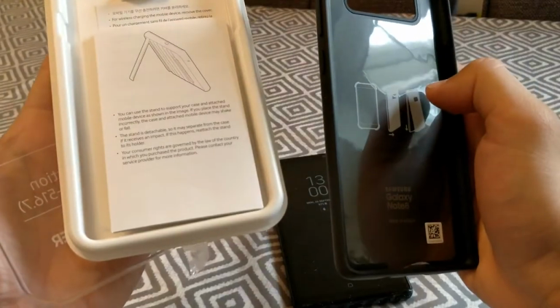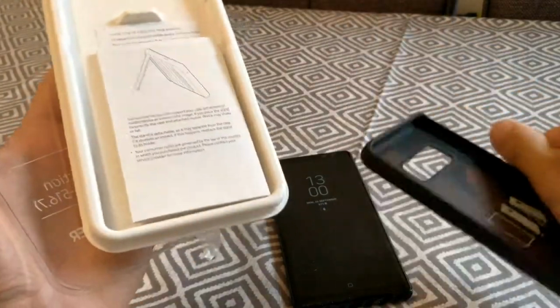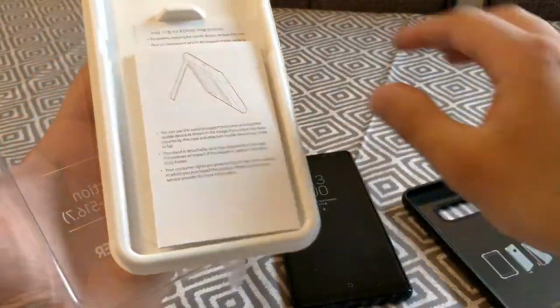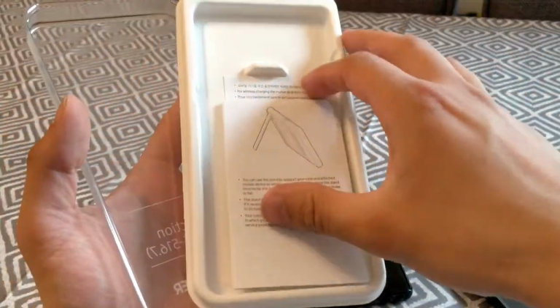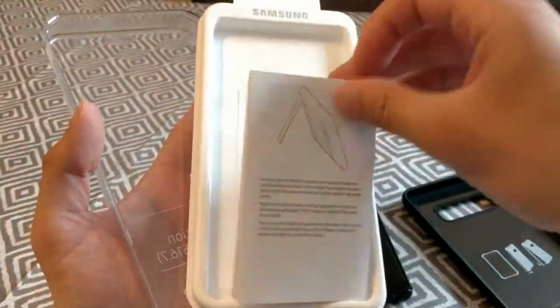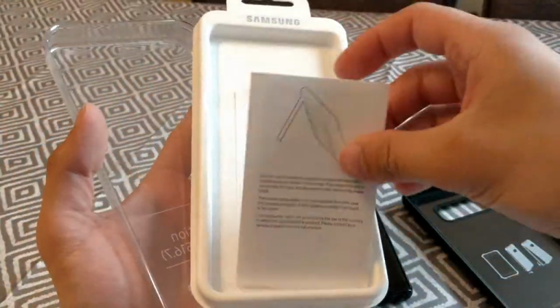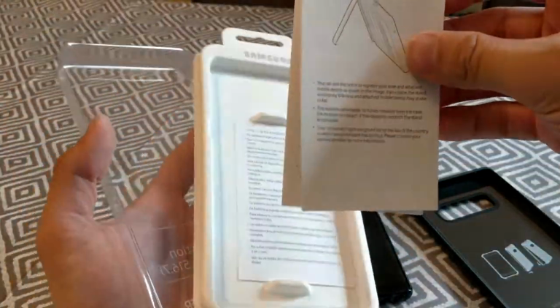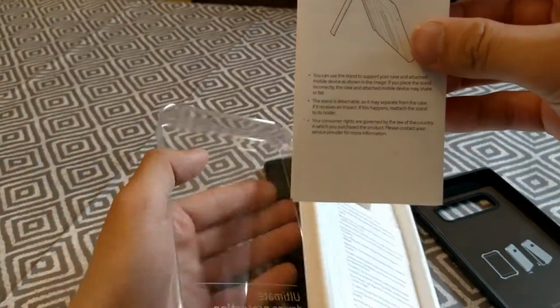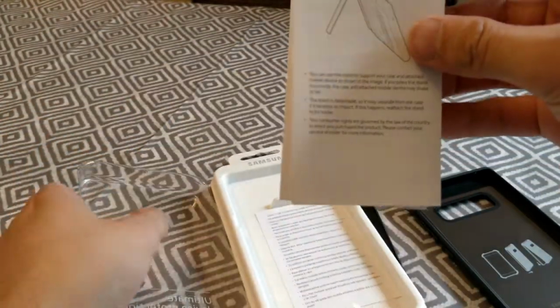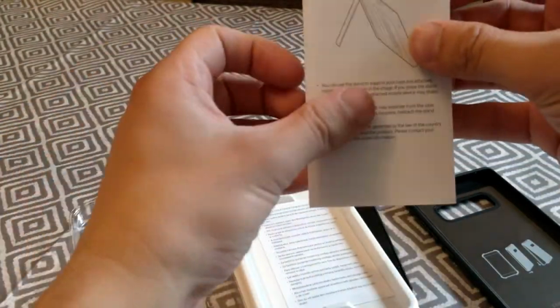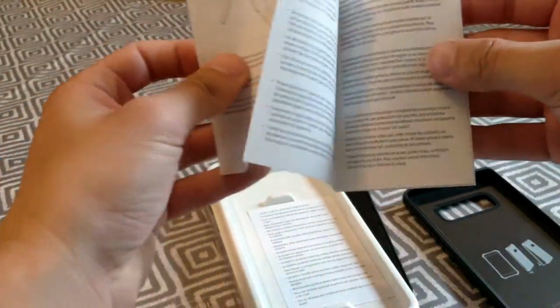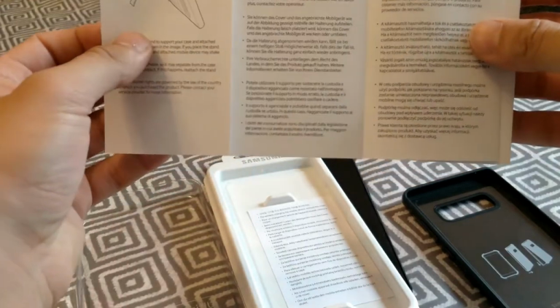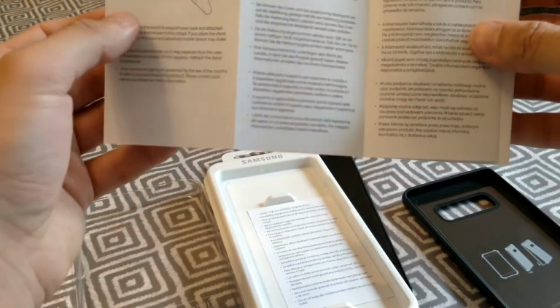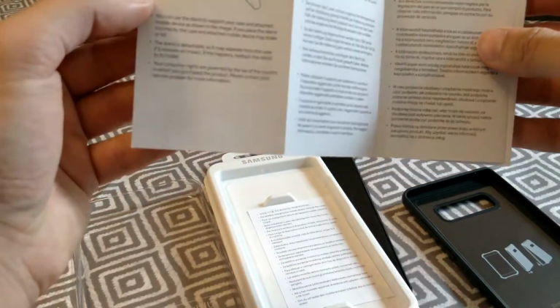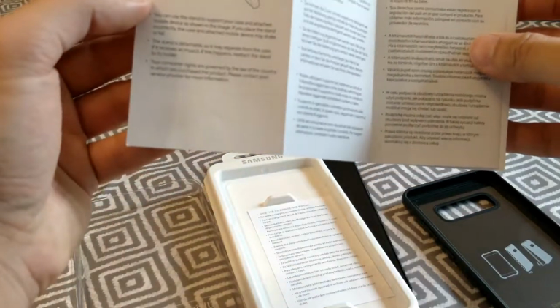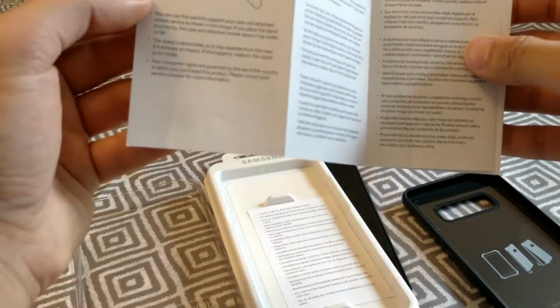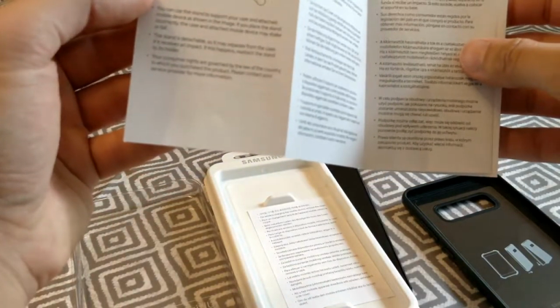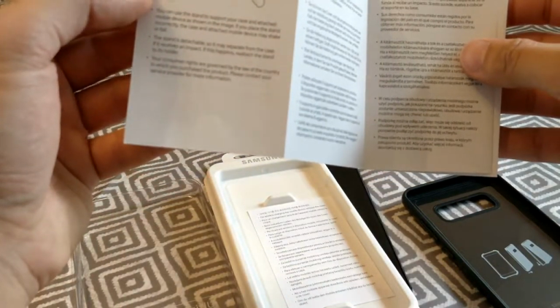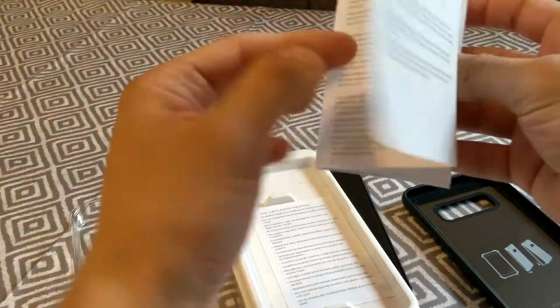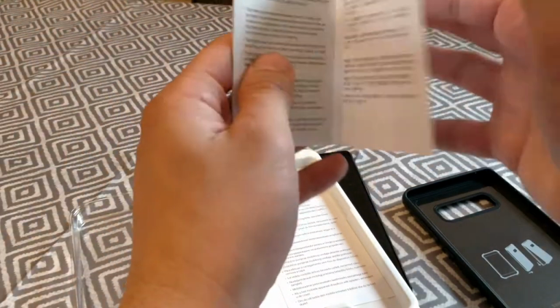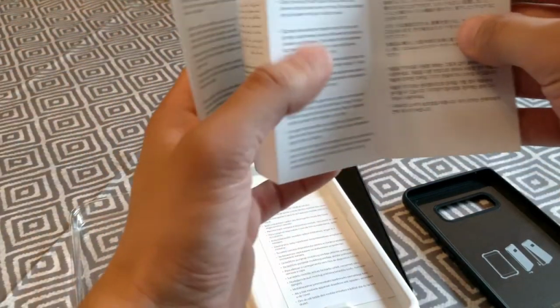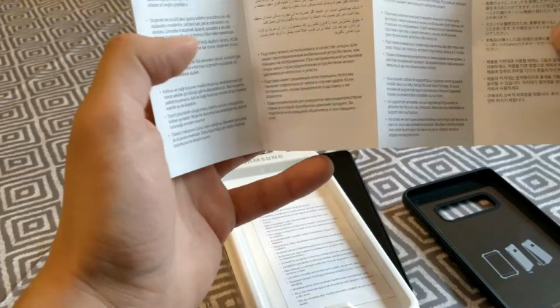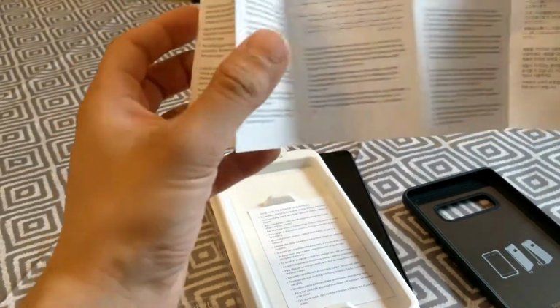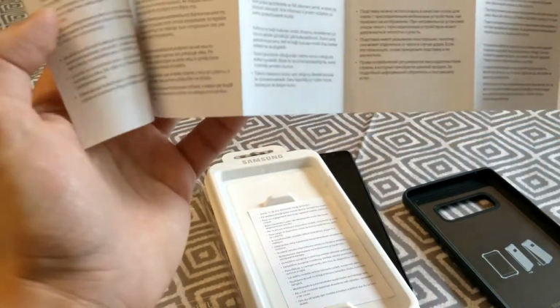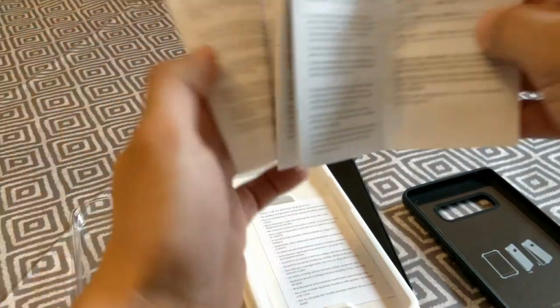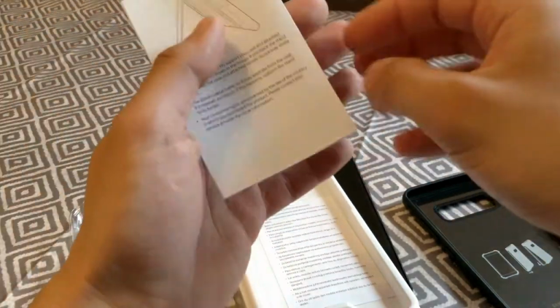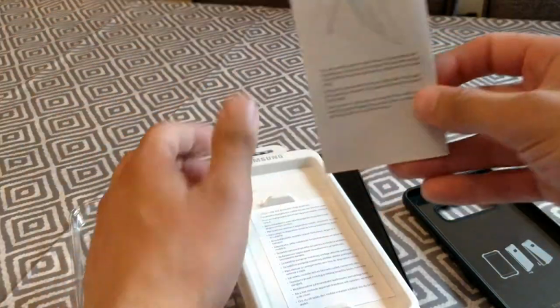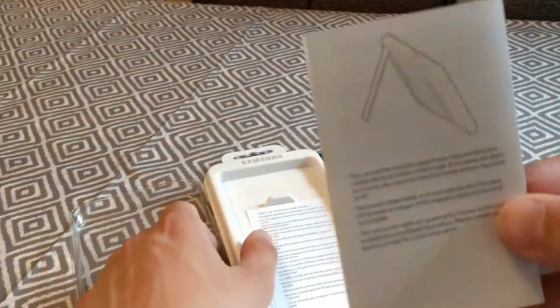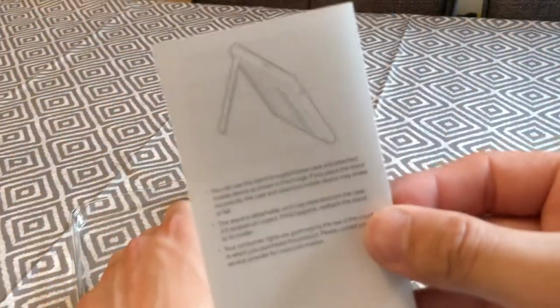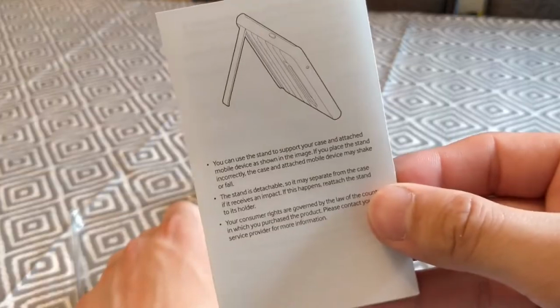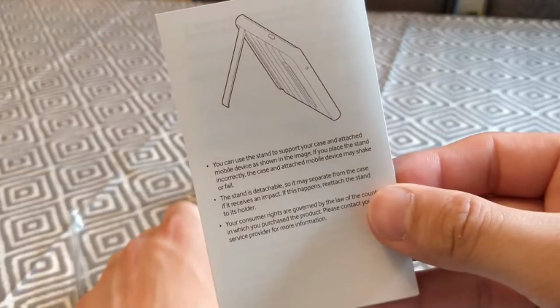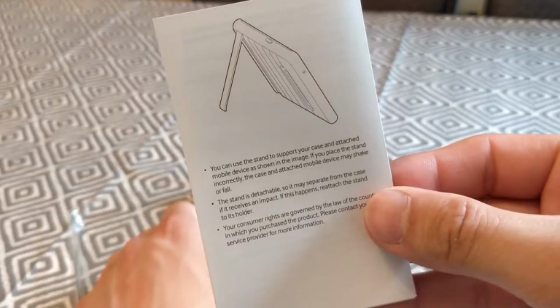So it comes with a little manual for some reason. Maybe it just shows you about the kickstand and all that, and it's in different languages. There you go, you can have a little read if you like.